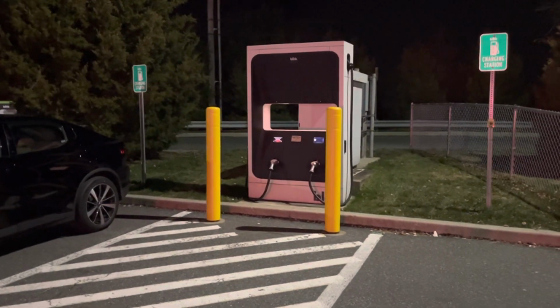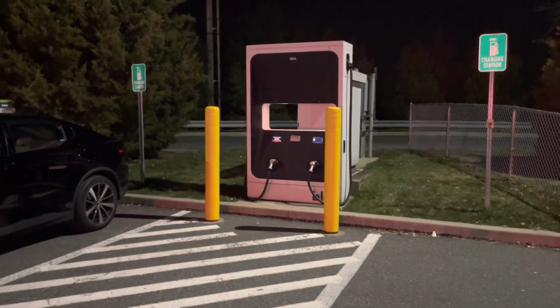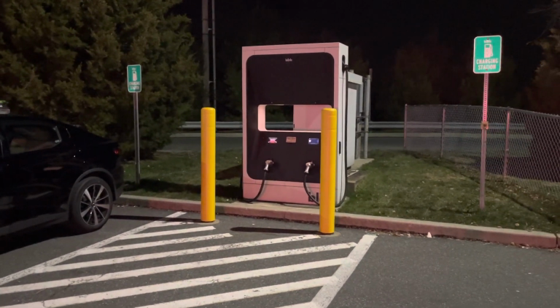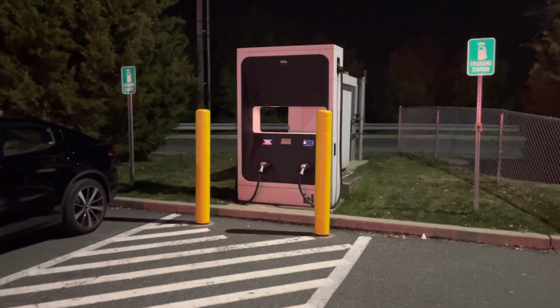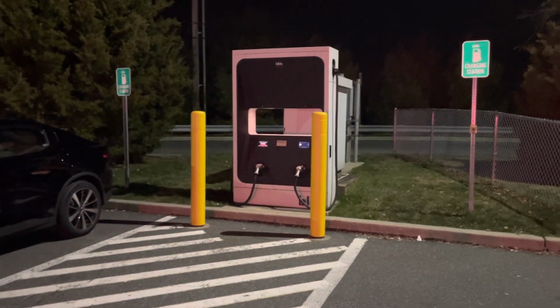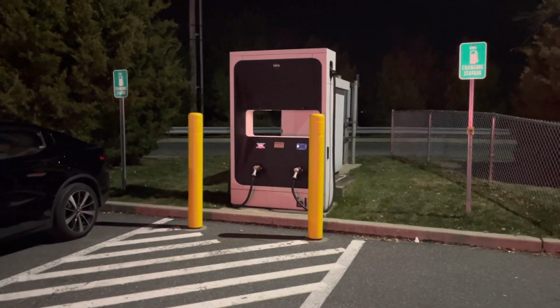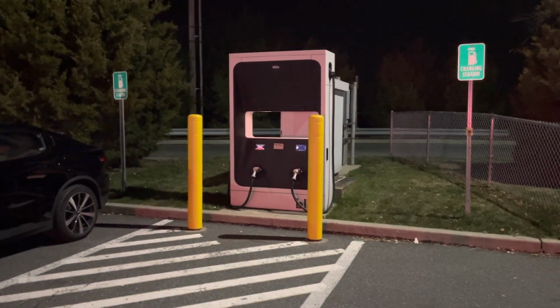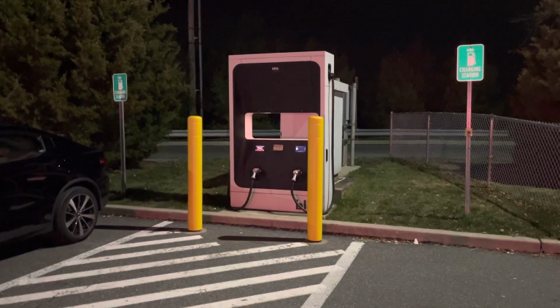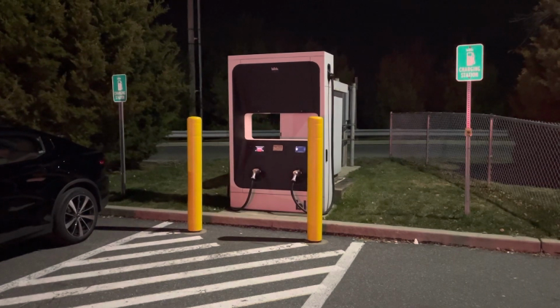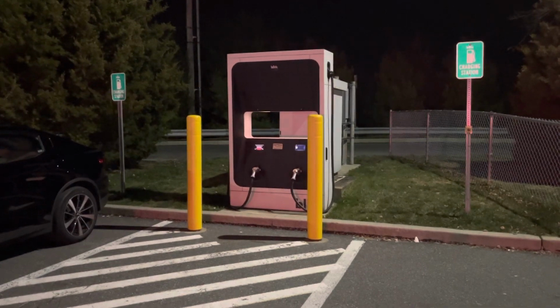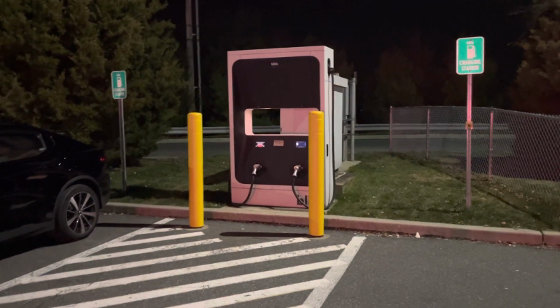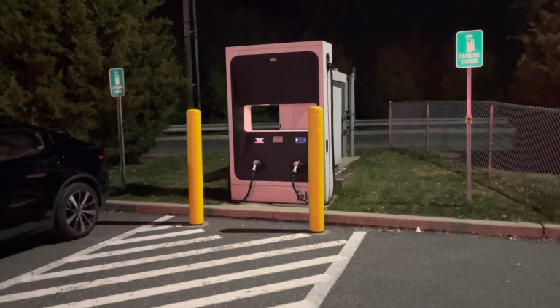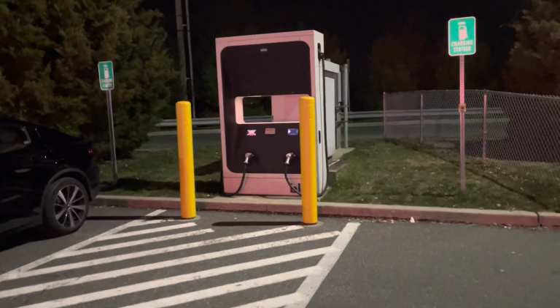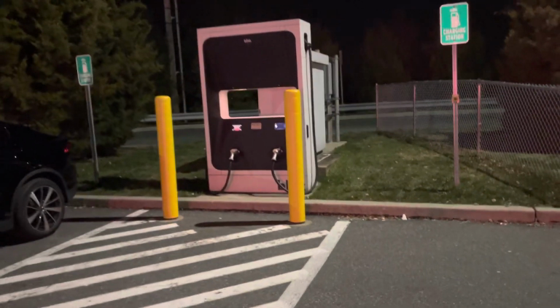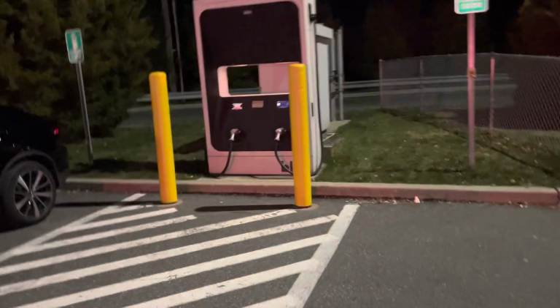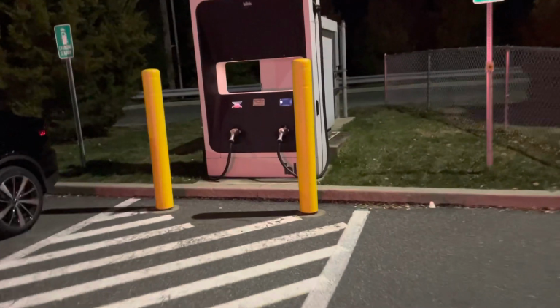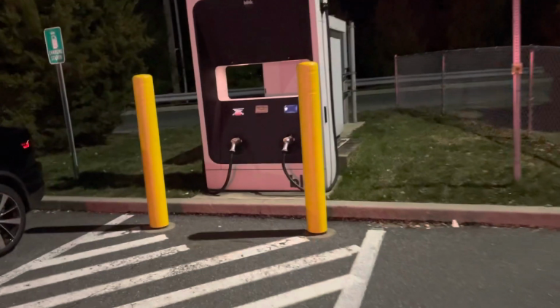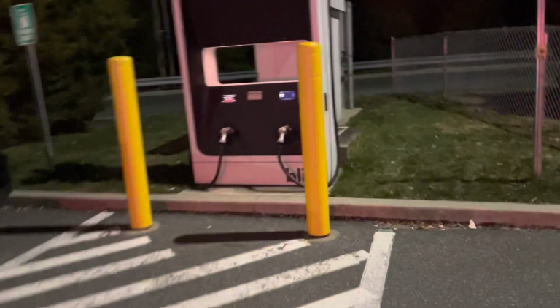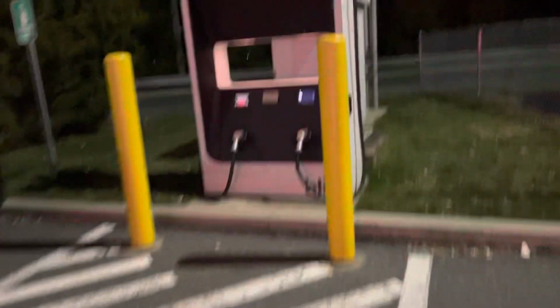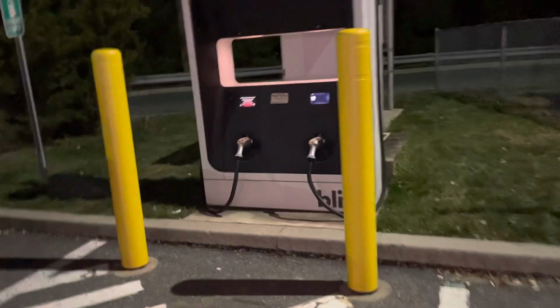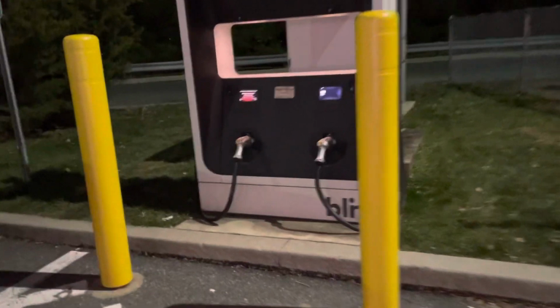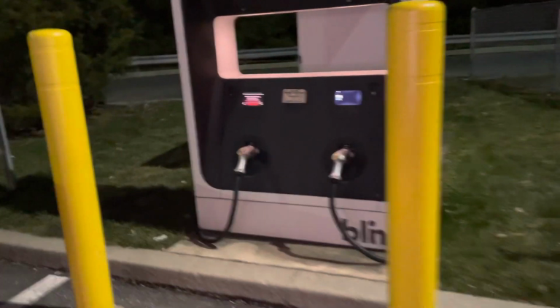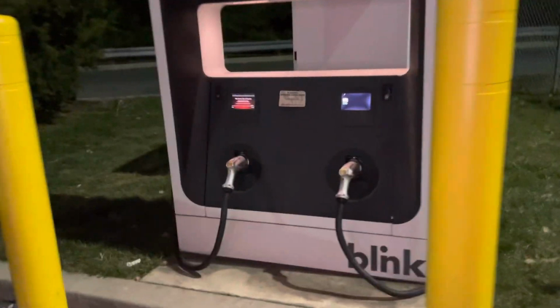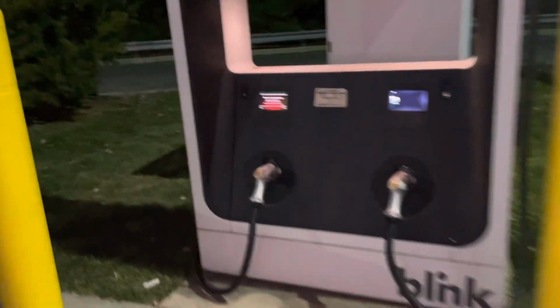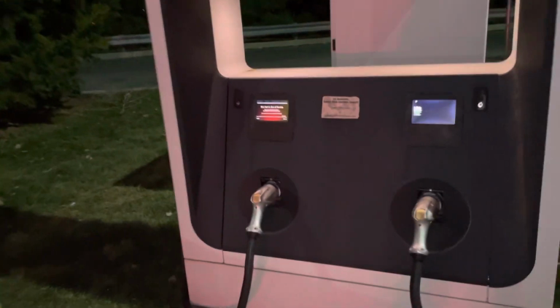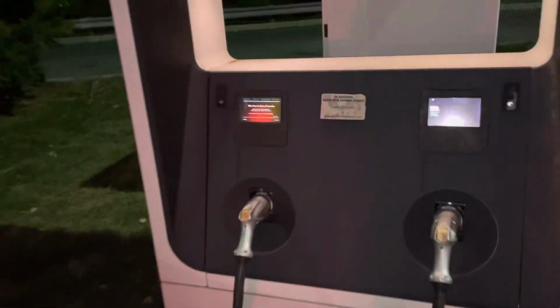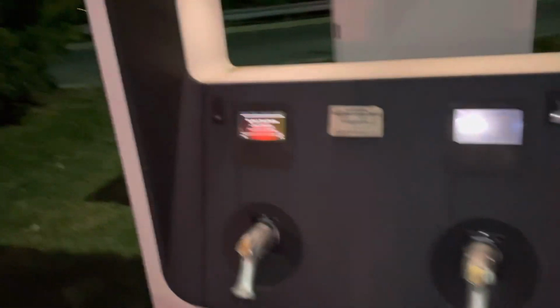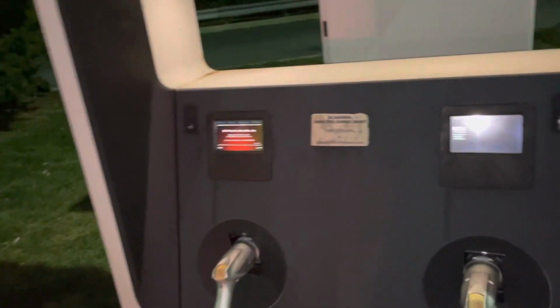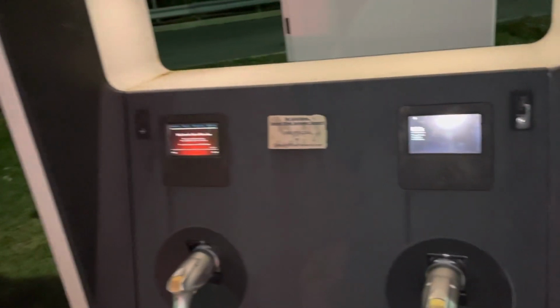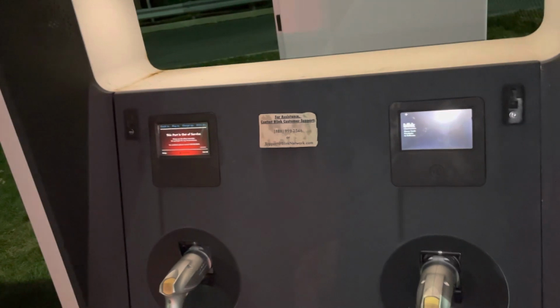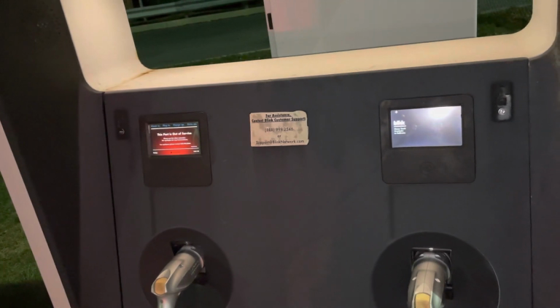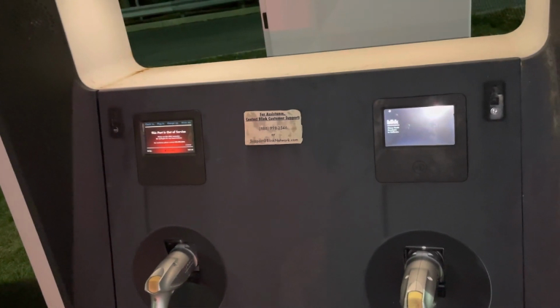Hey guys, guess what I found next to the Tesla charger — there's a Blink charging station! Looks like it has two dispensers. Oh, this part's out of service. The other part says please touch start.